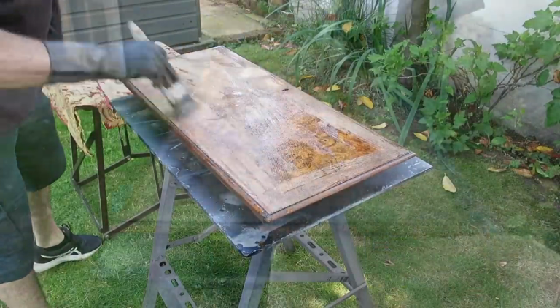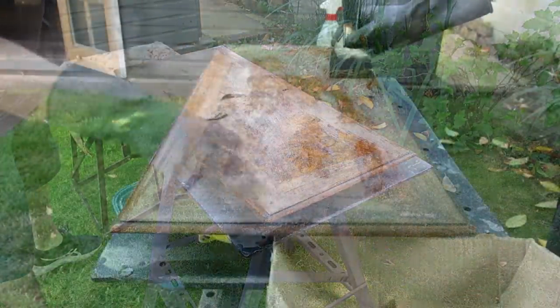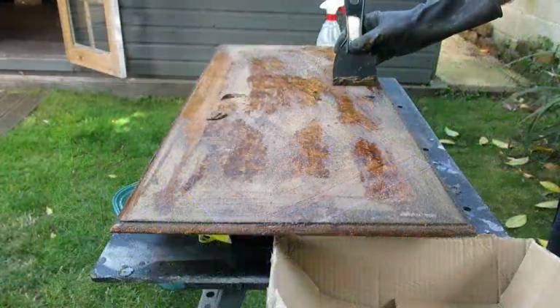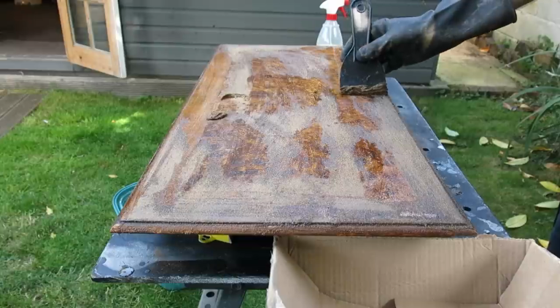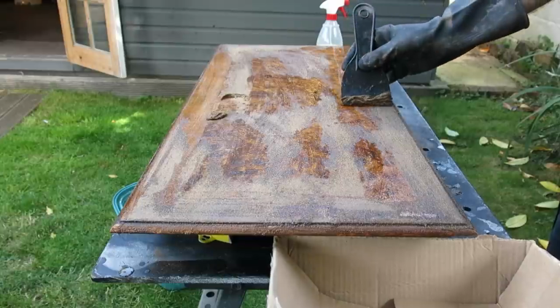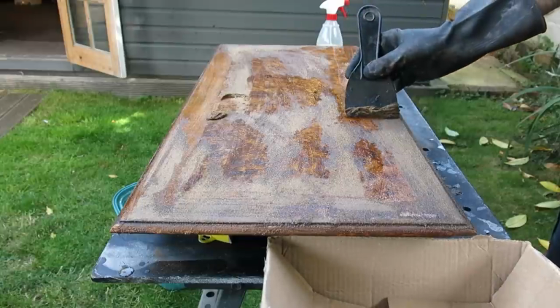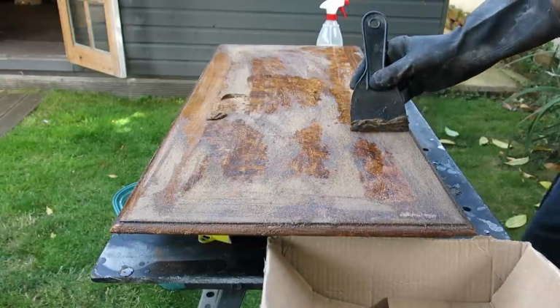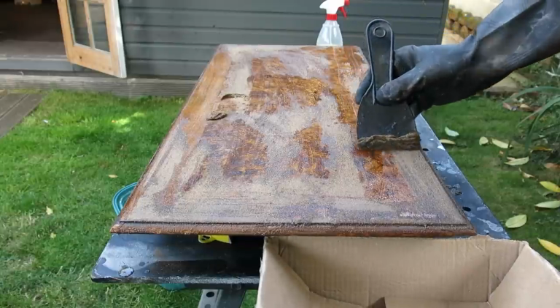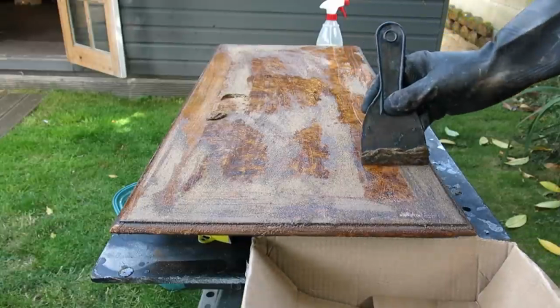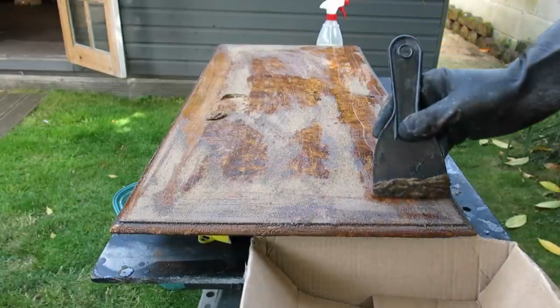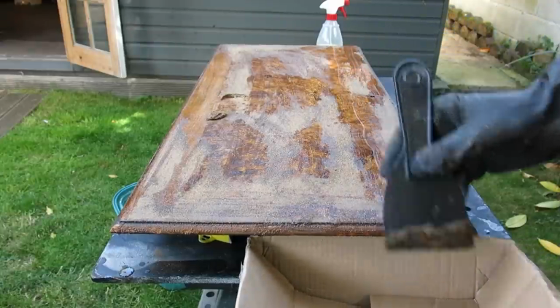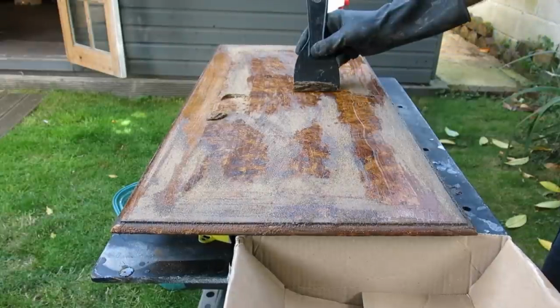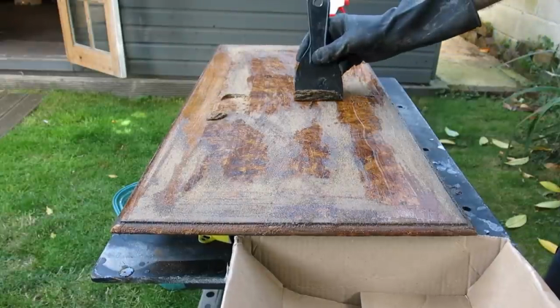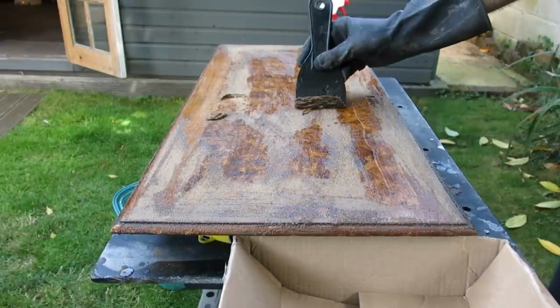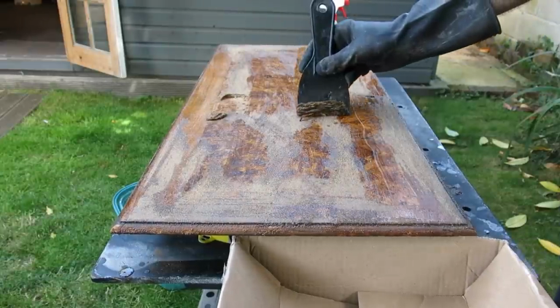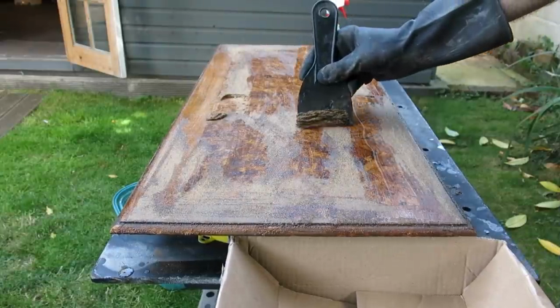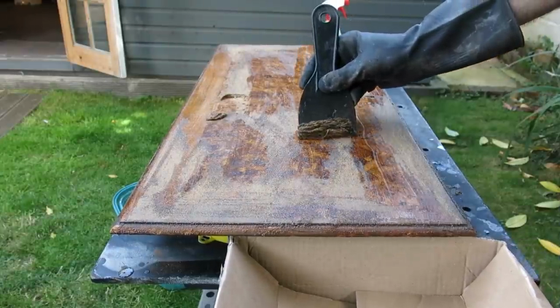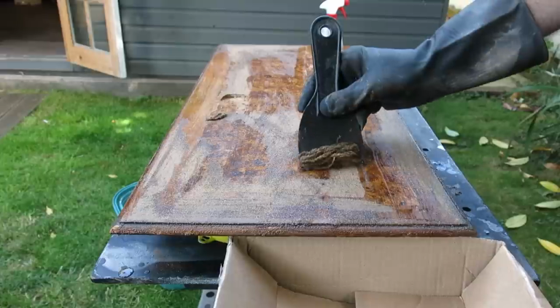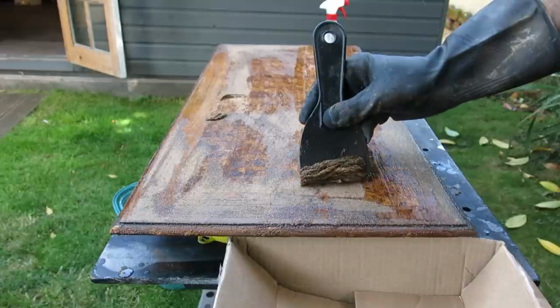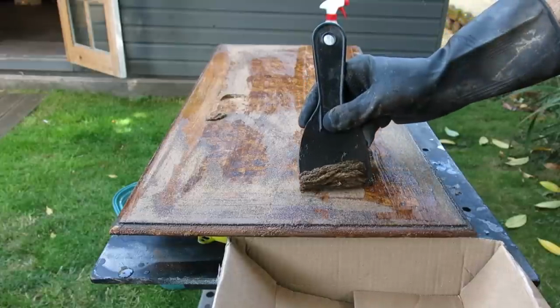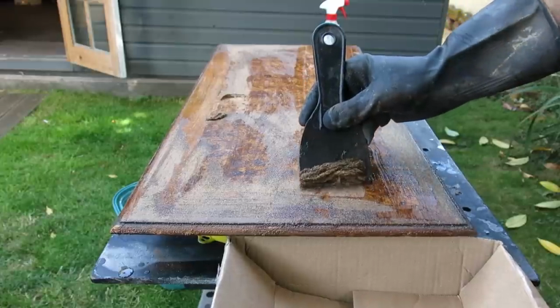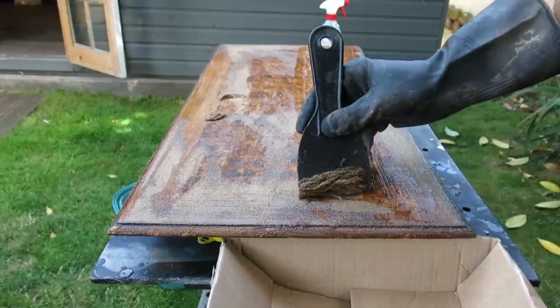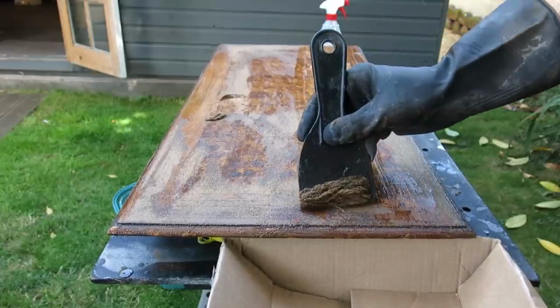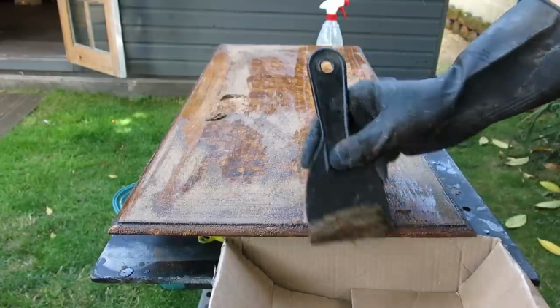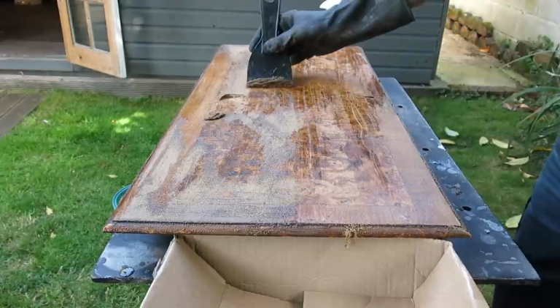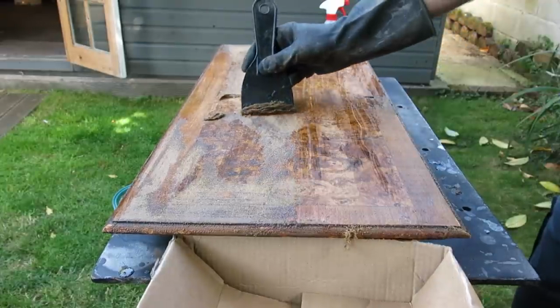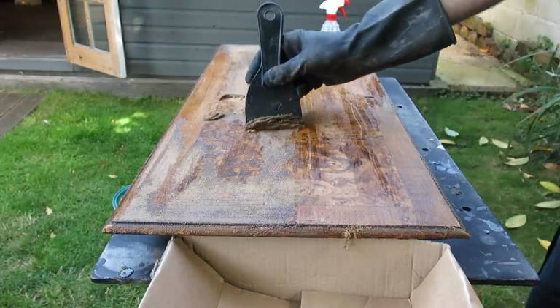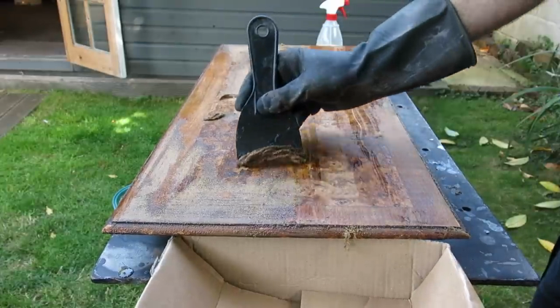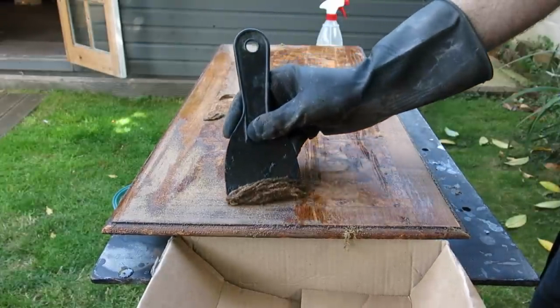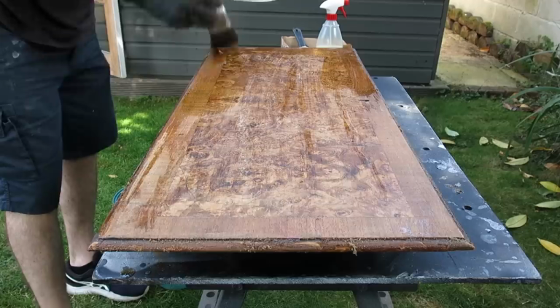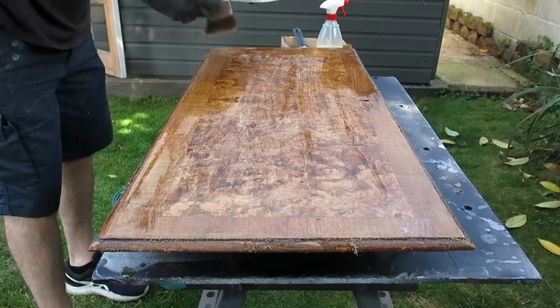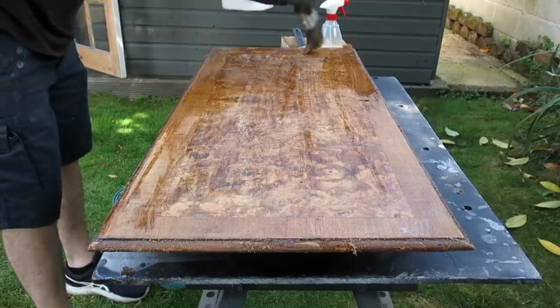This is the front - same process really. I didn't leave it long enough here; you can see it's still sort of dragging. So what I did is just added another coat, stripped it again and then neutralised it. And it came out really well.